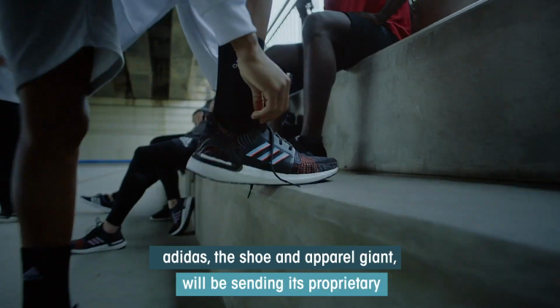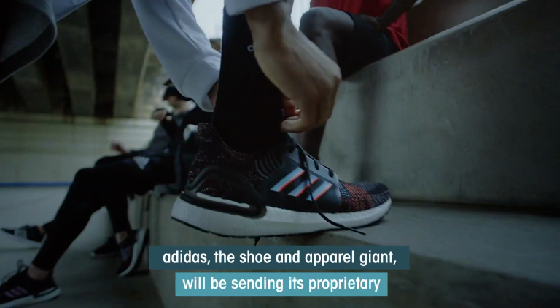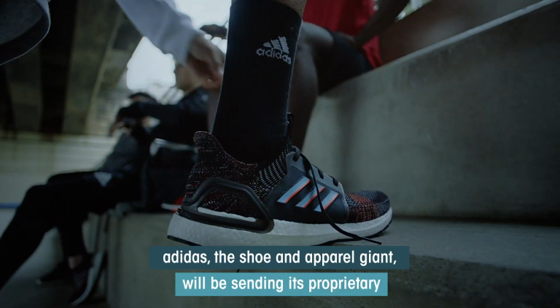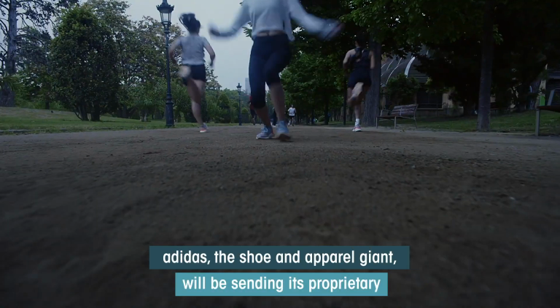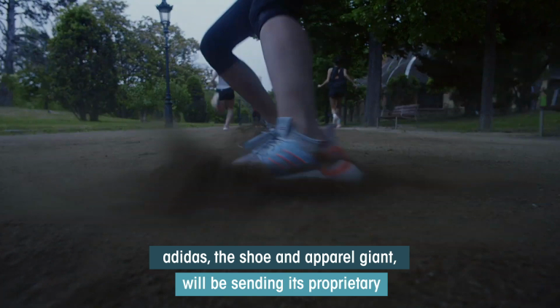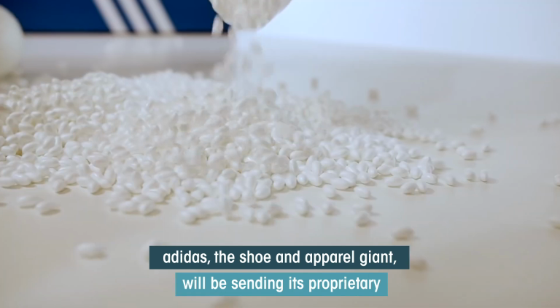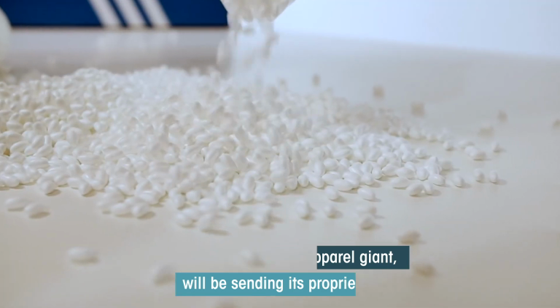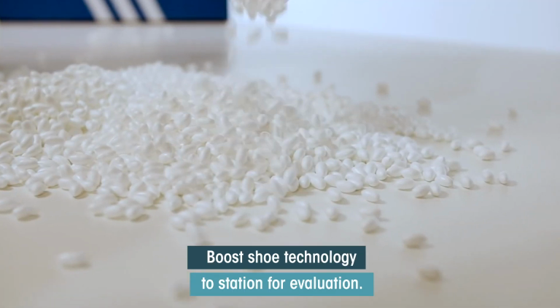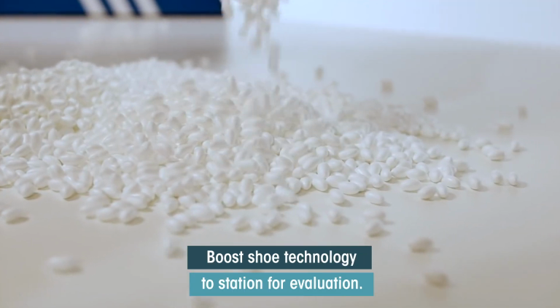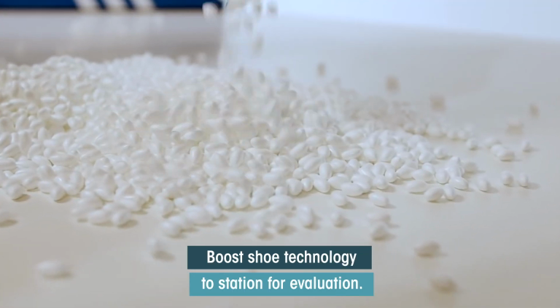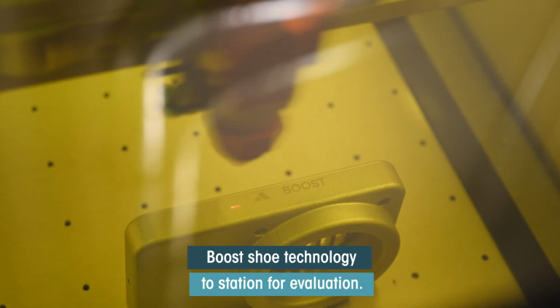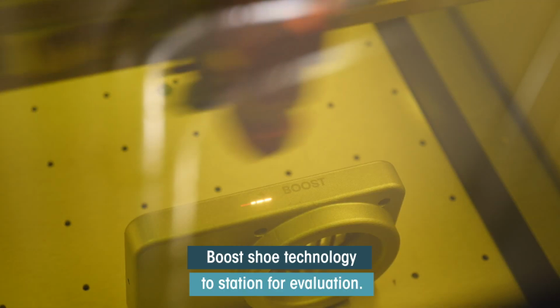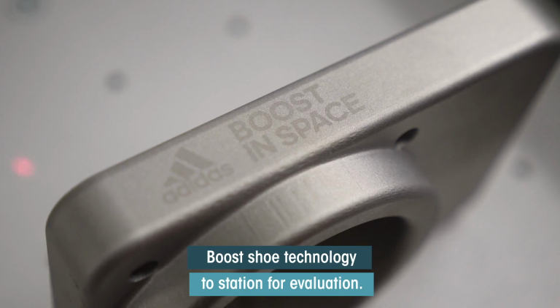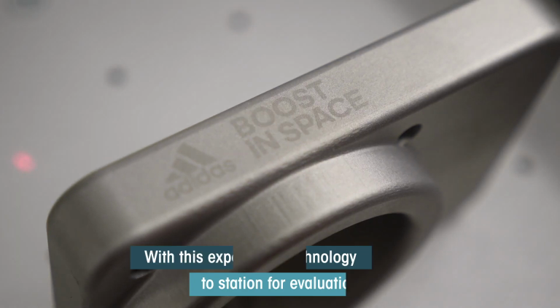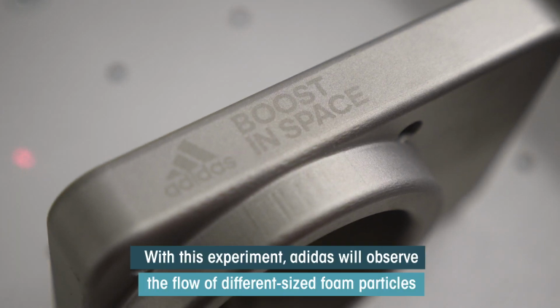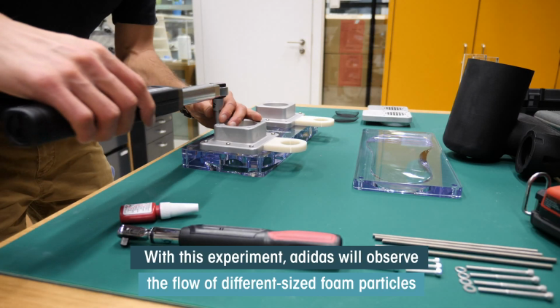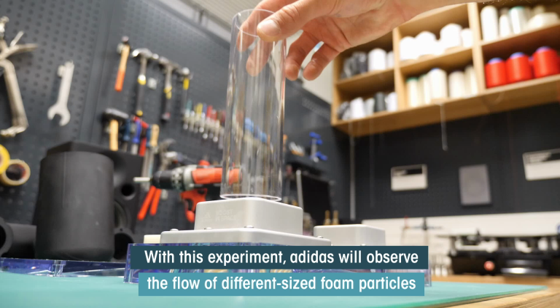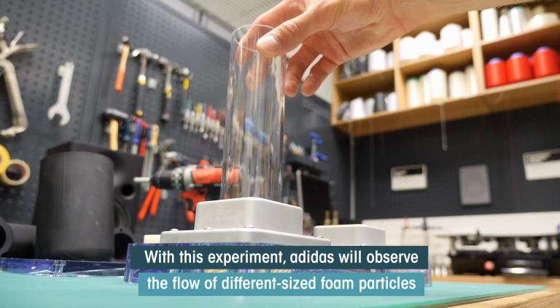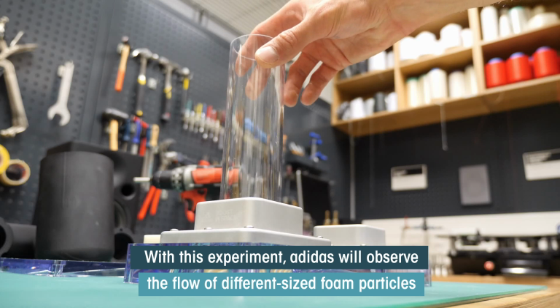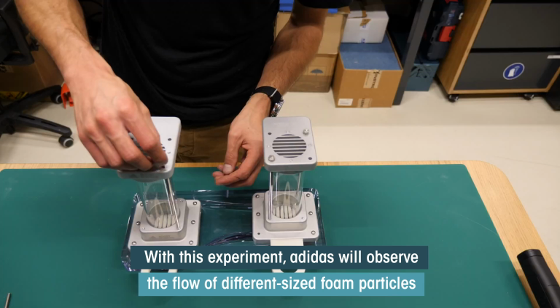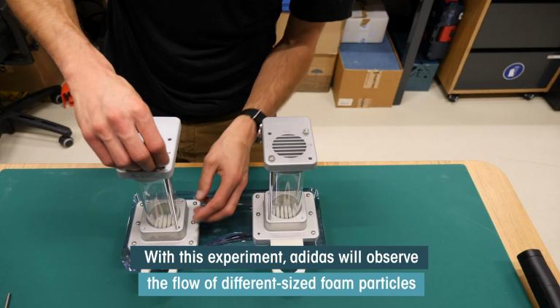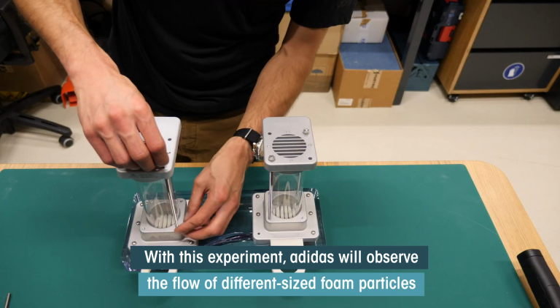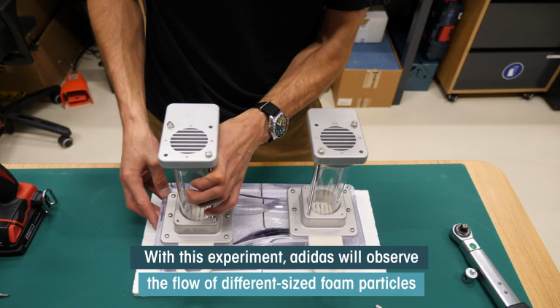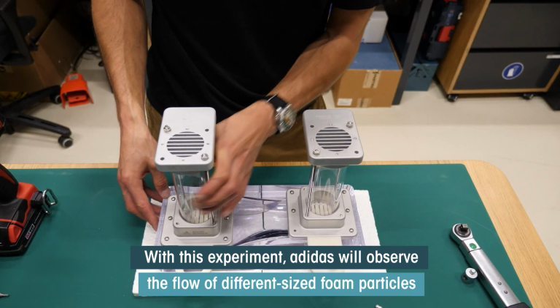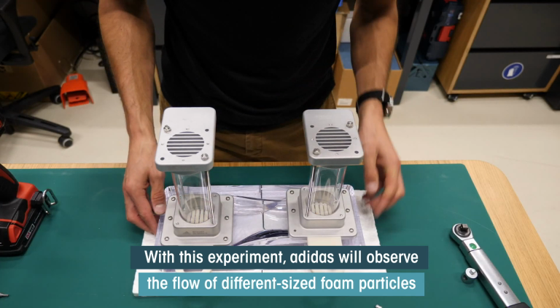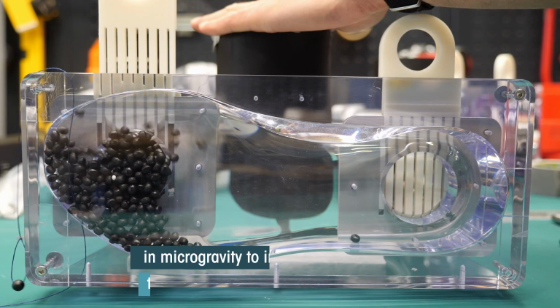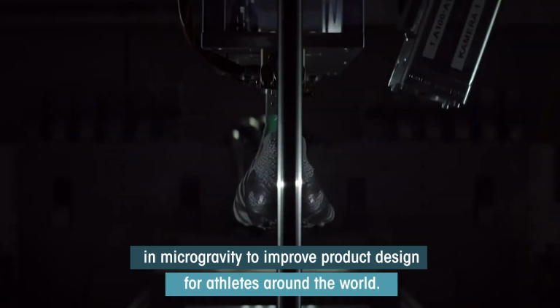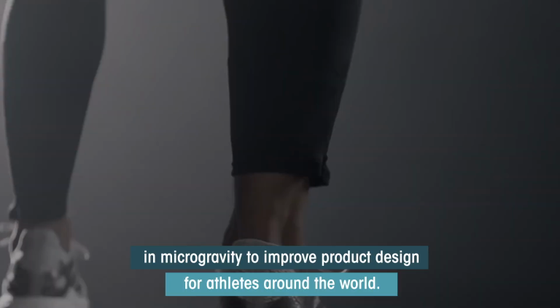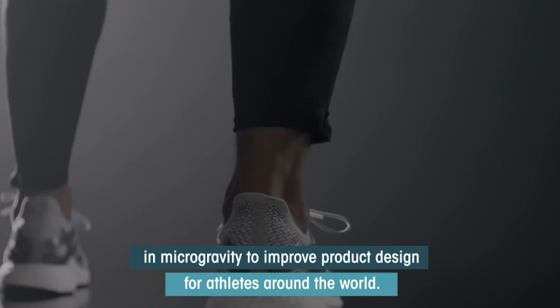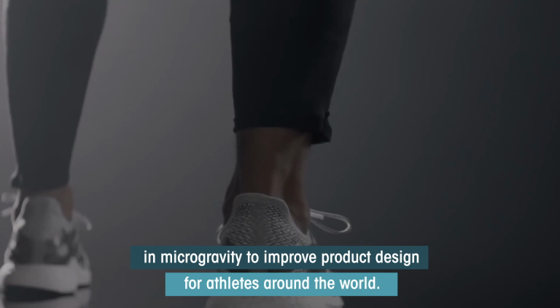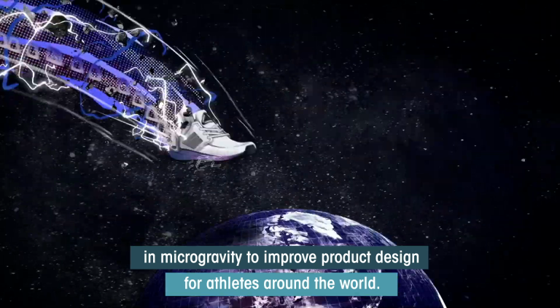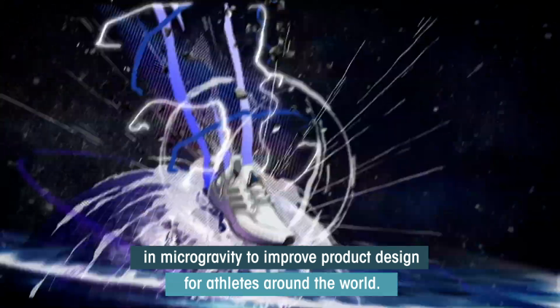Adidas, the shoe and apparel giant, will be sending its proprietary Boost shoe technology to station for evaluation. With this experiment, Adidas will observe the flow of different sized foam particles in microgravity to improve product design for athletes around the world.